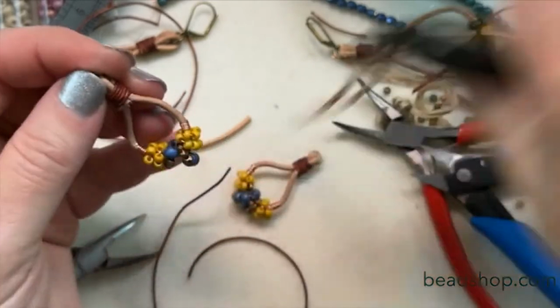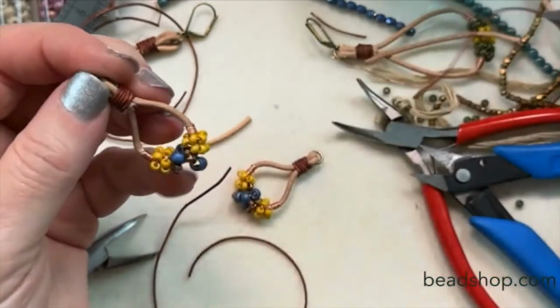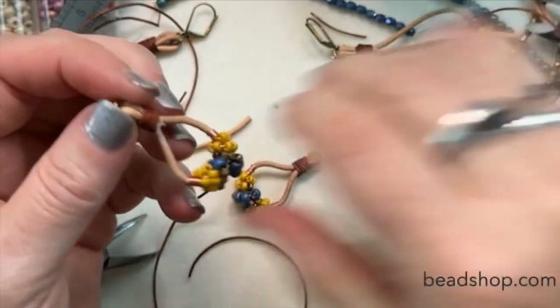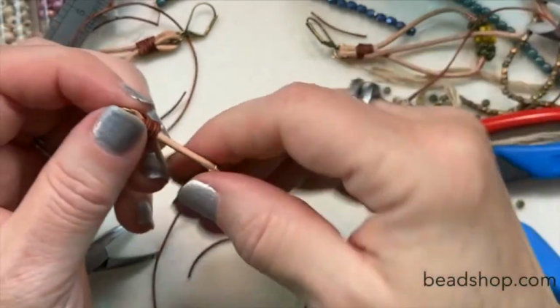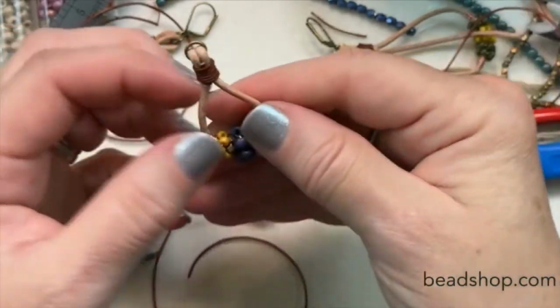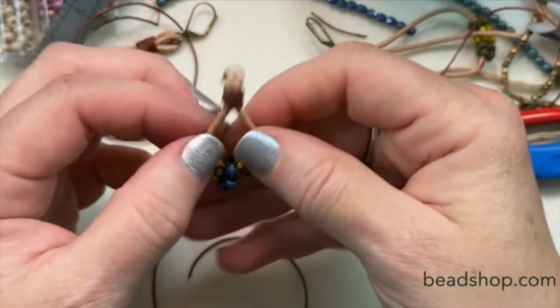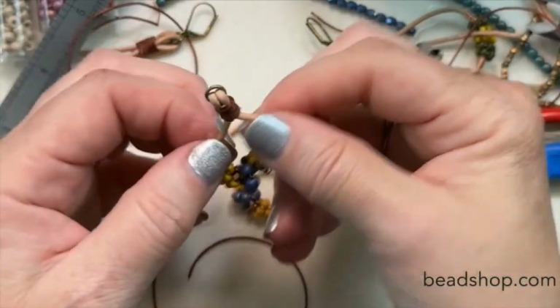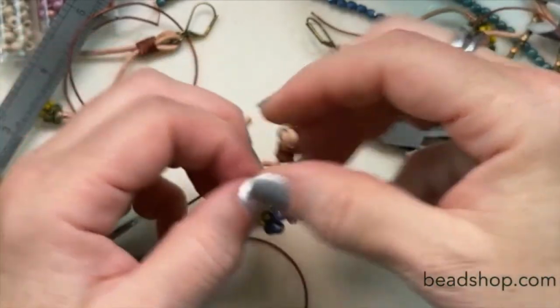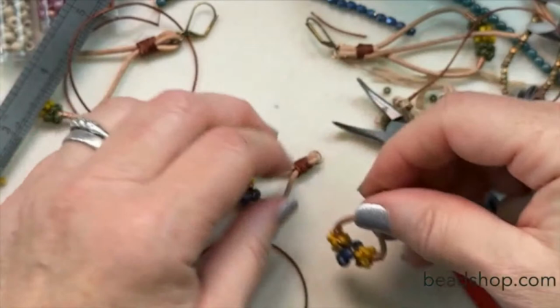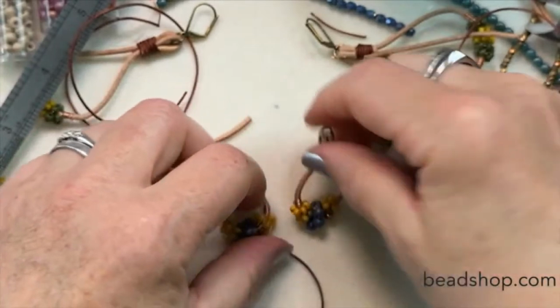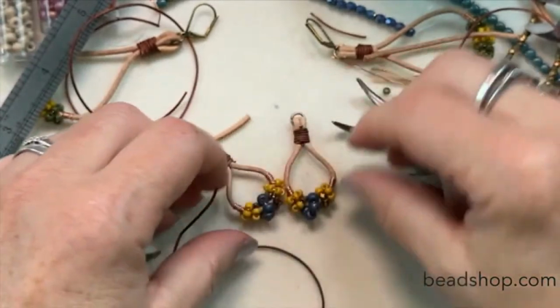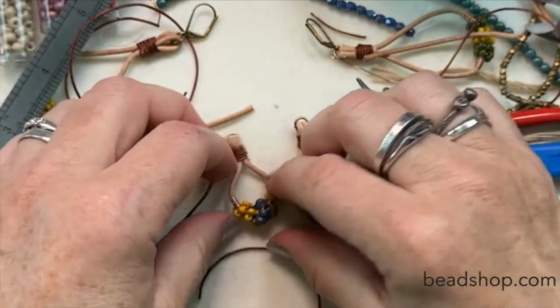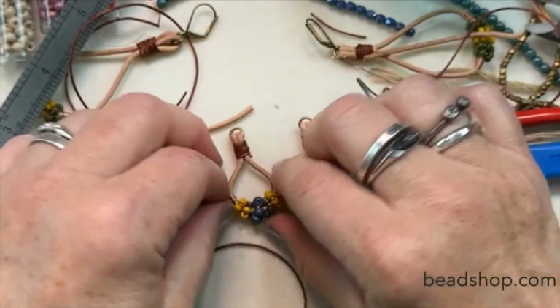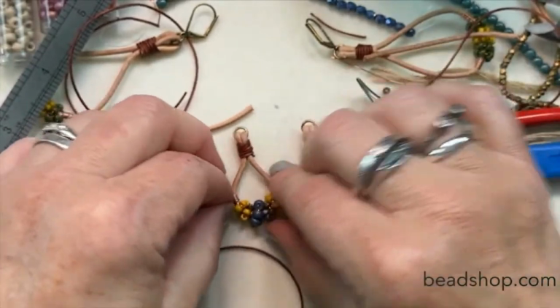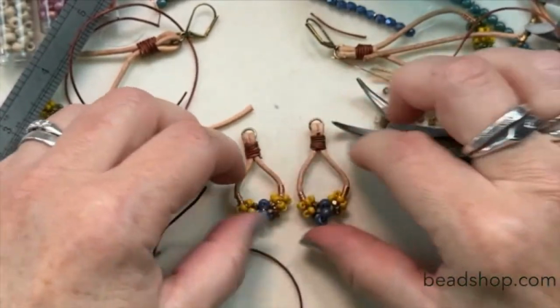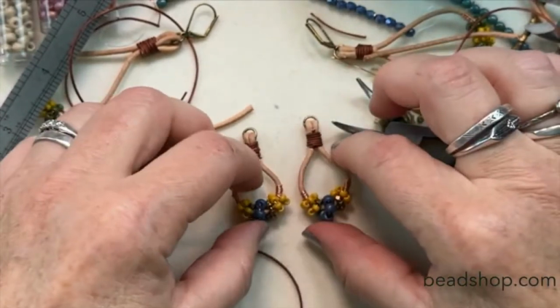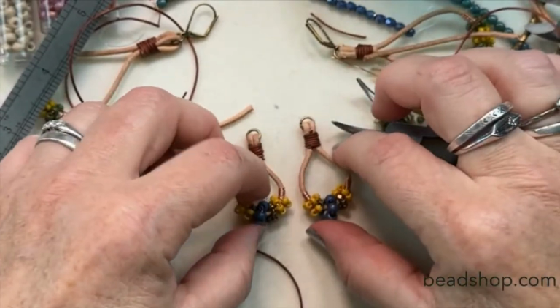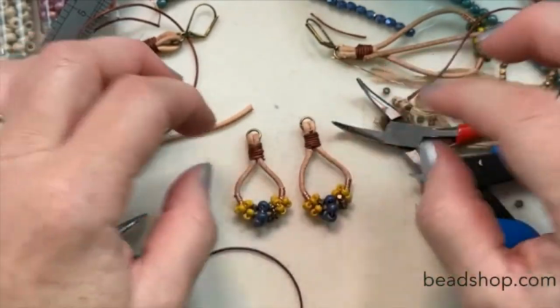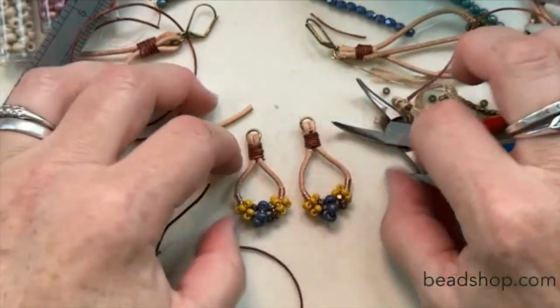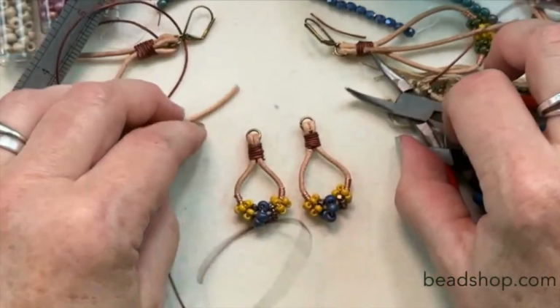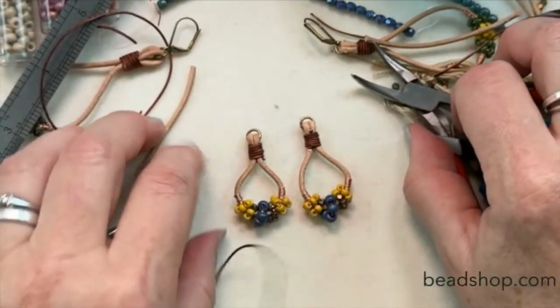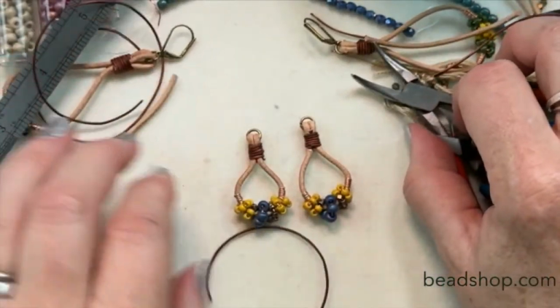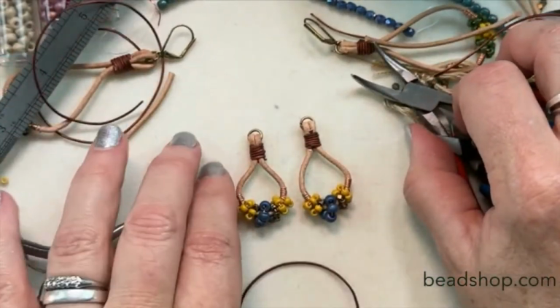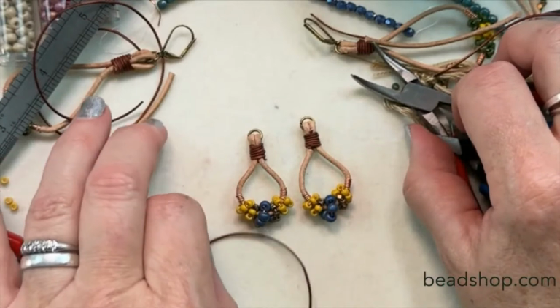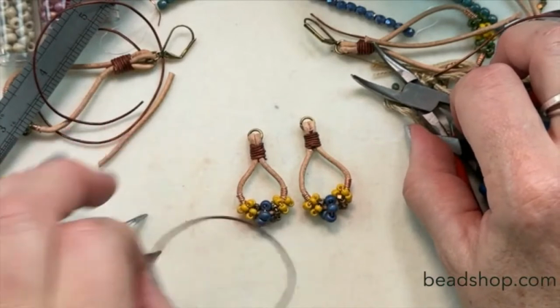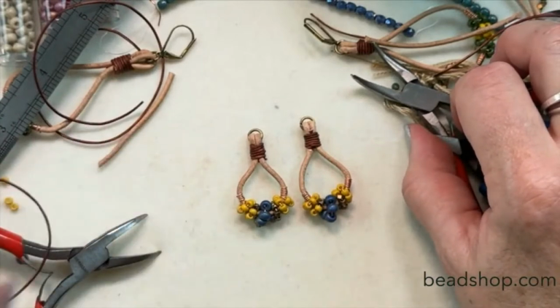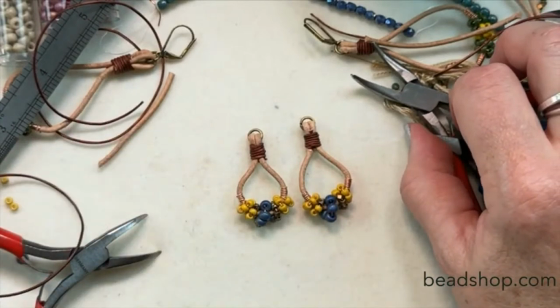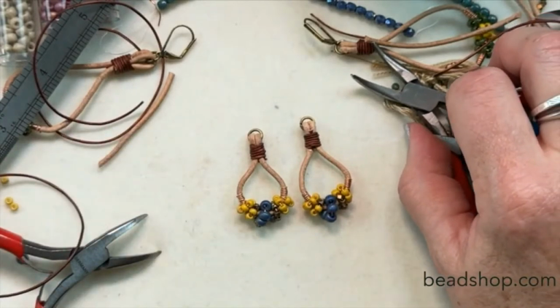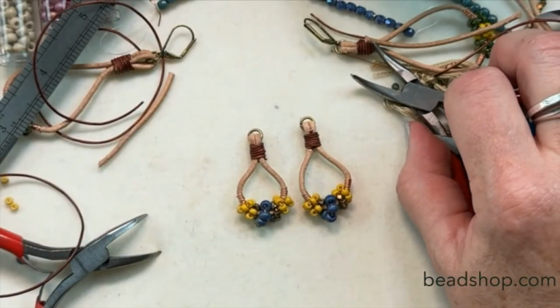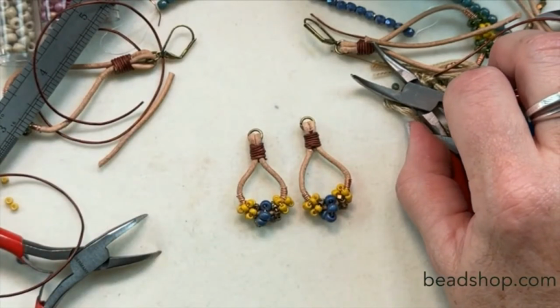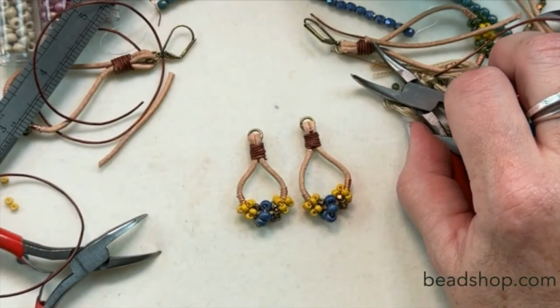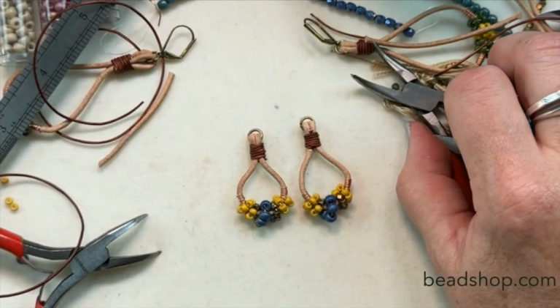There we go — clip. Let's take a look: we've got these two, ready to go. Looks great. All right, so now all we need to do is put the ear wires on — let me find them.